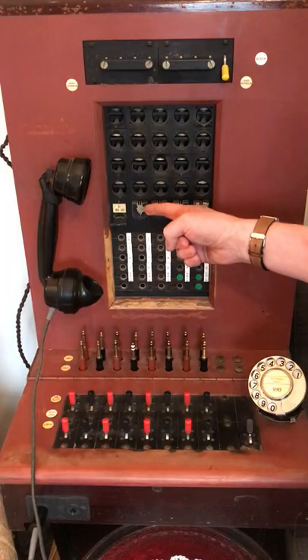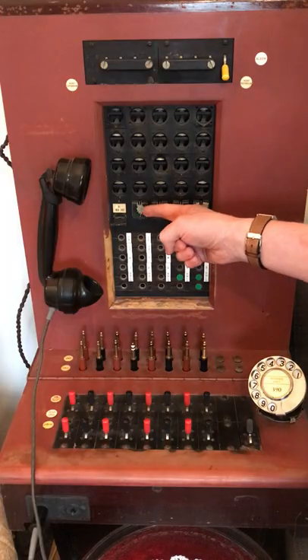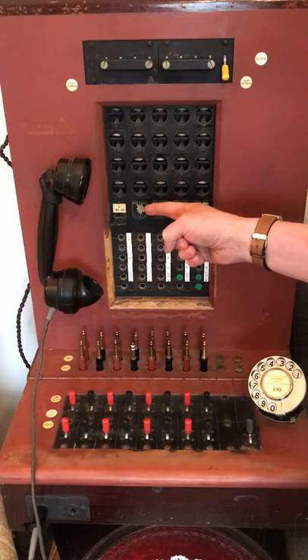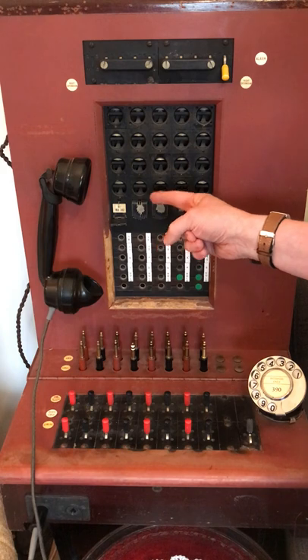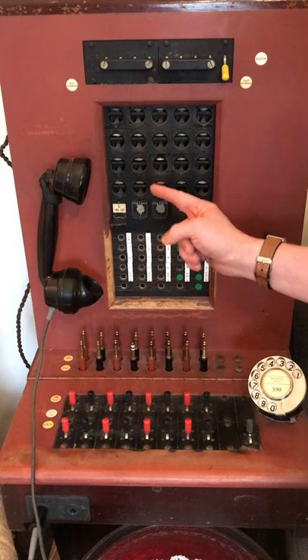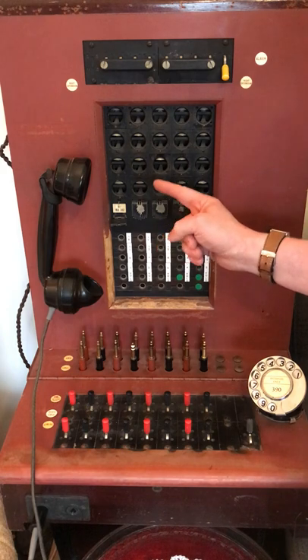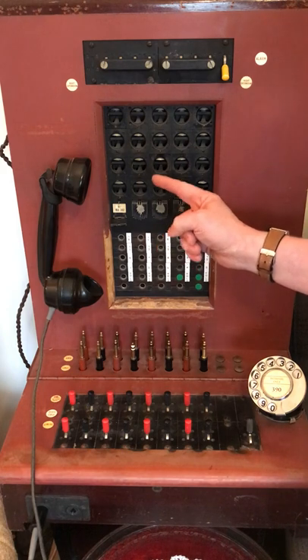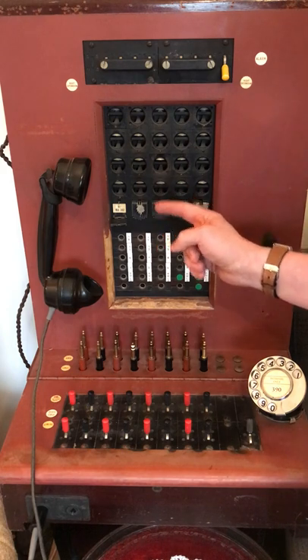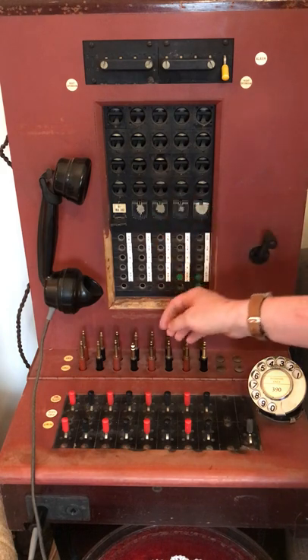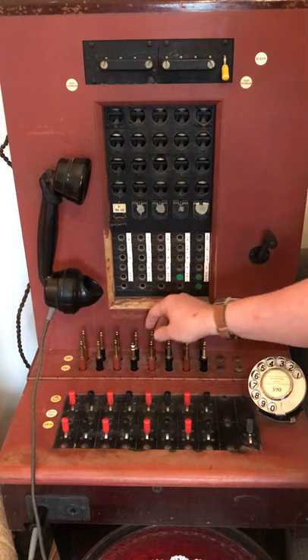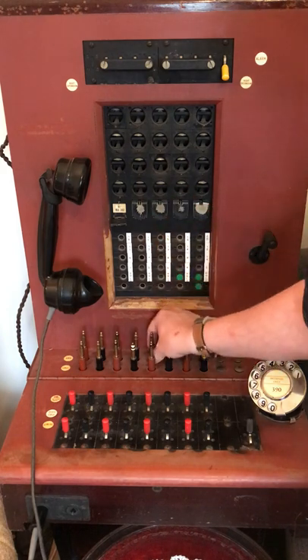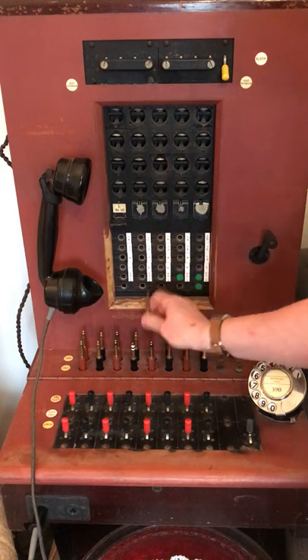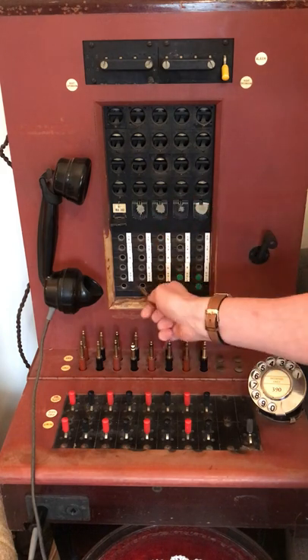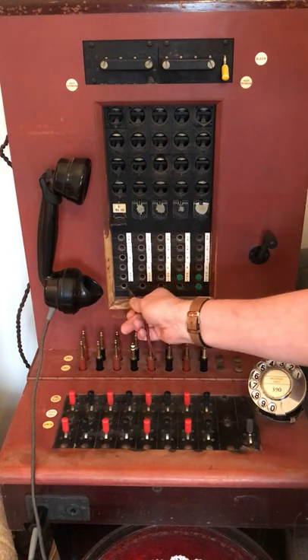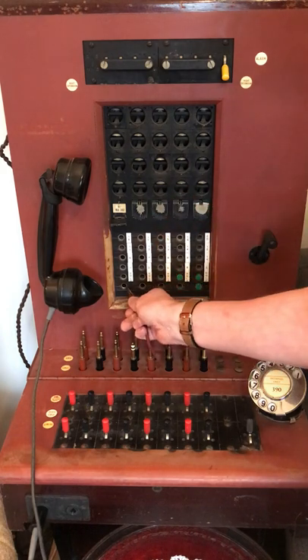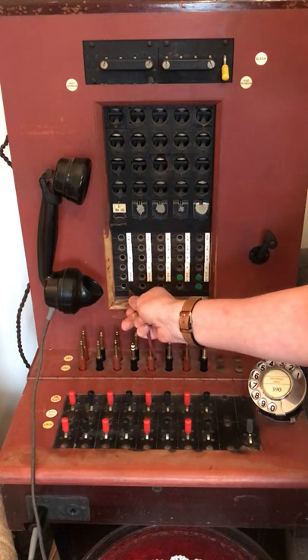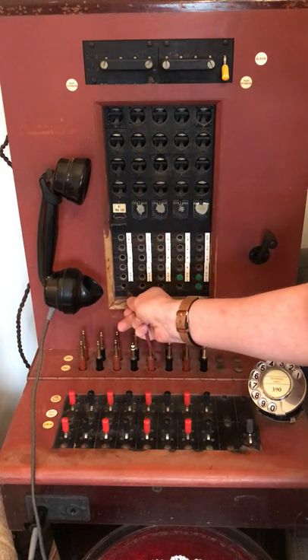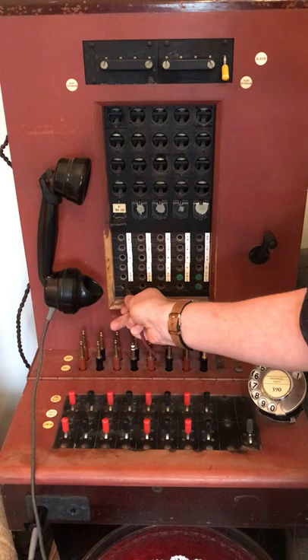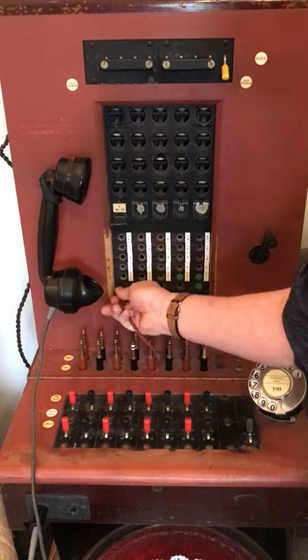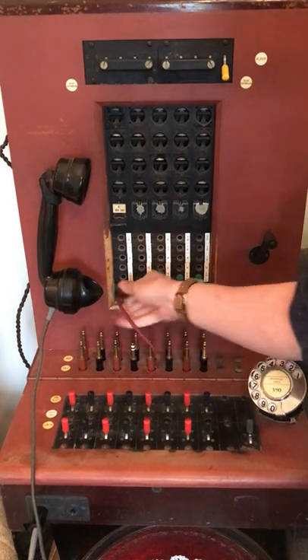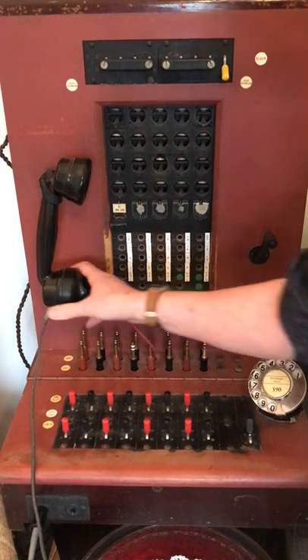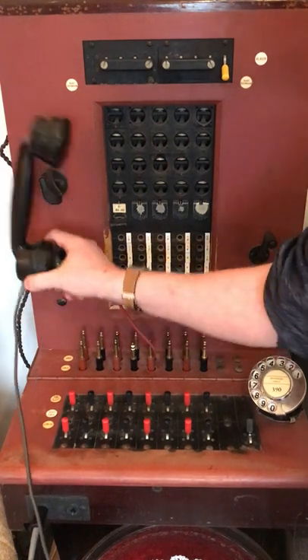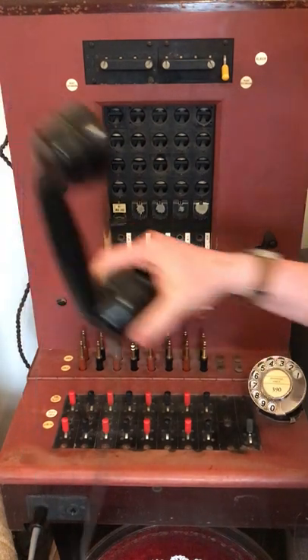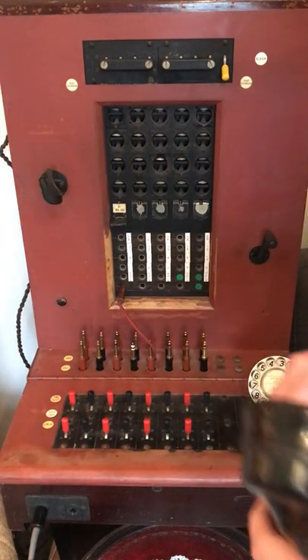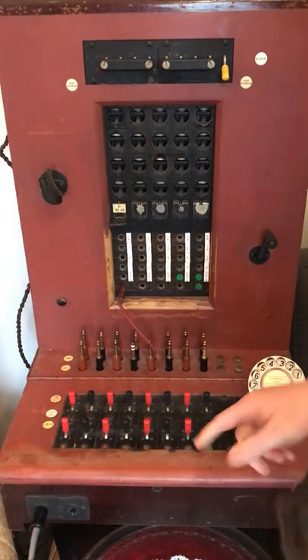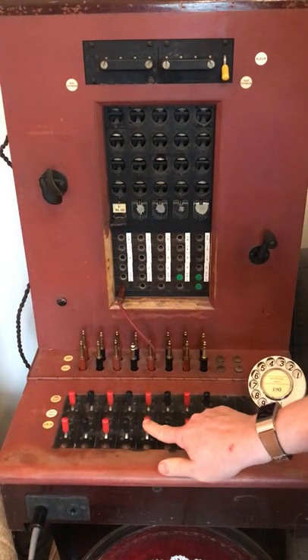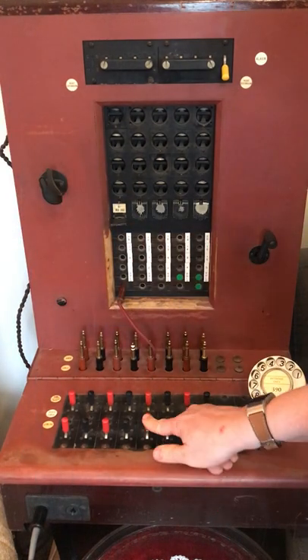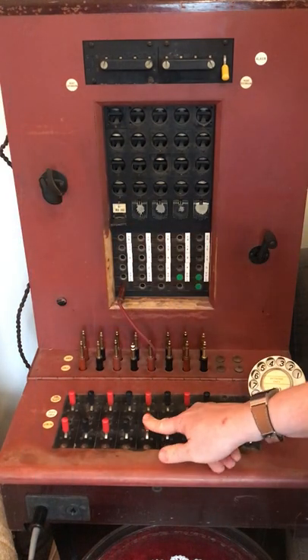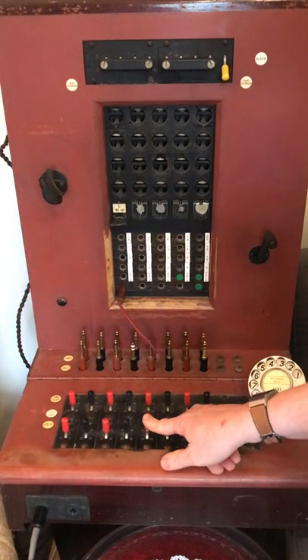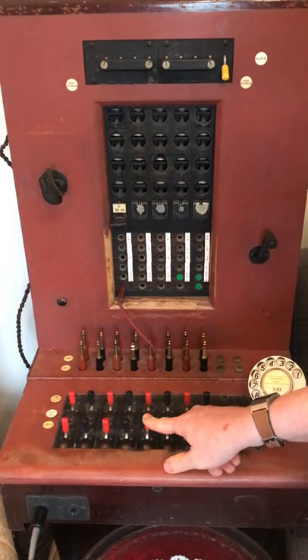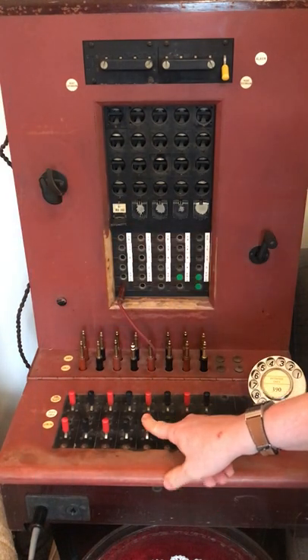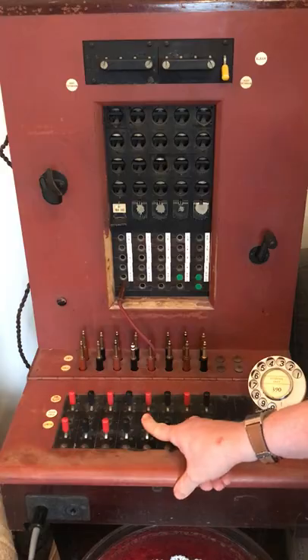This flap drops to show that there is an incoming call. We can use the answer cord plugged into the appropriate jack to answer that call, and the speak key to talk to the caller.